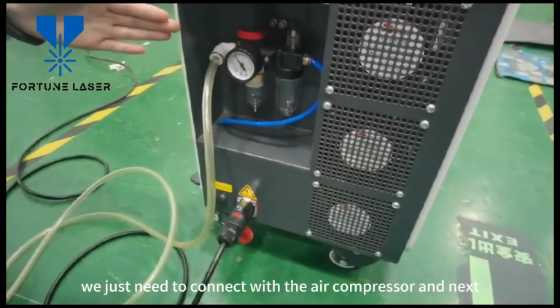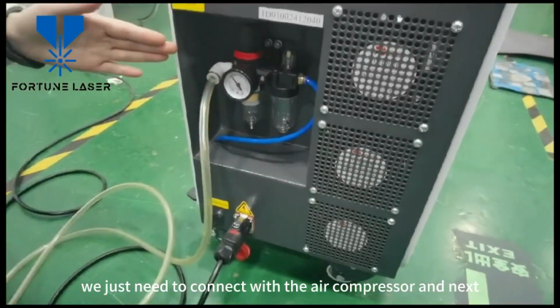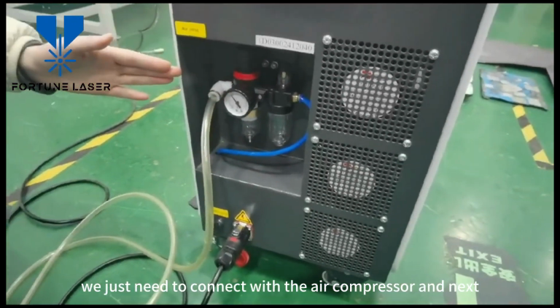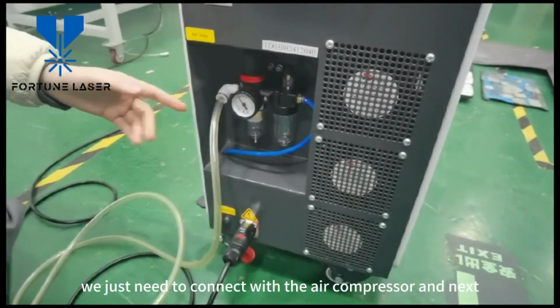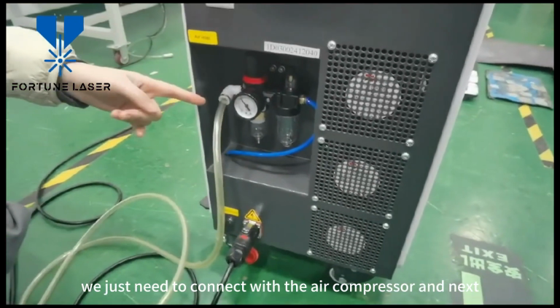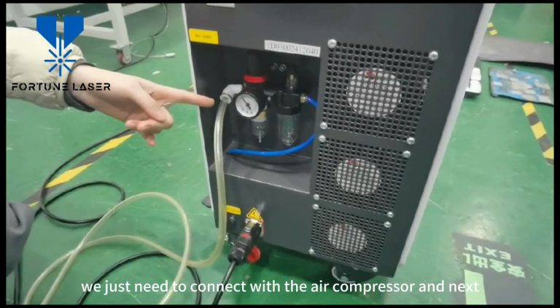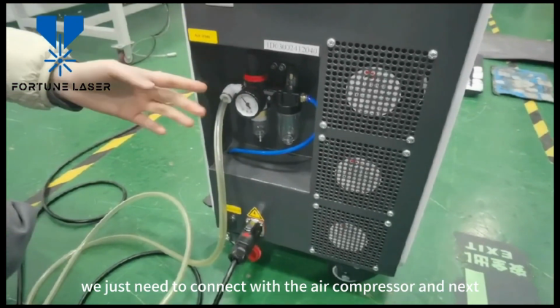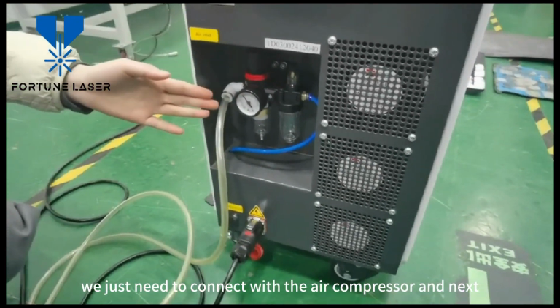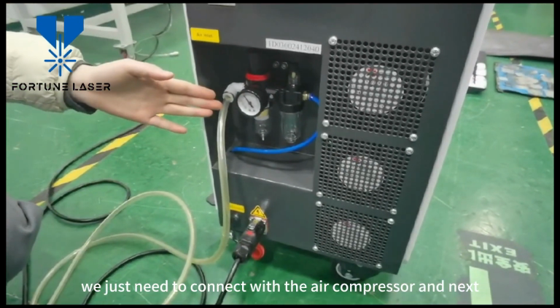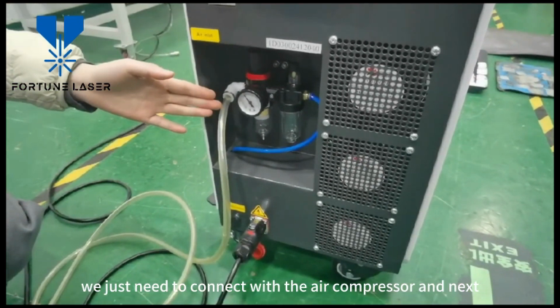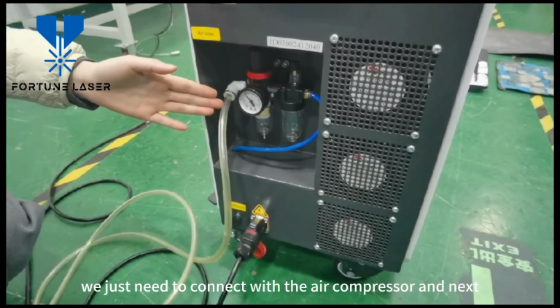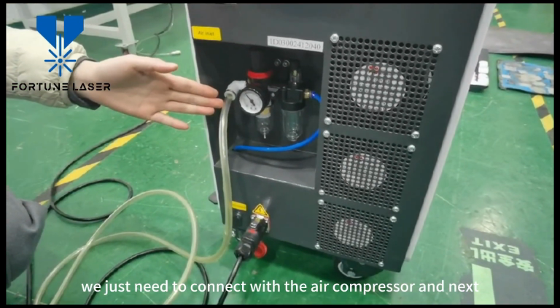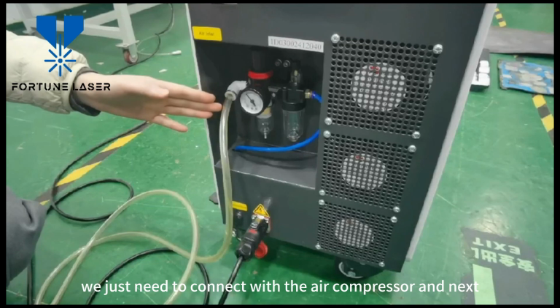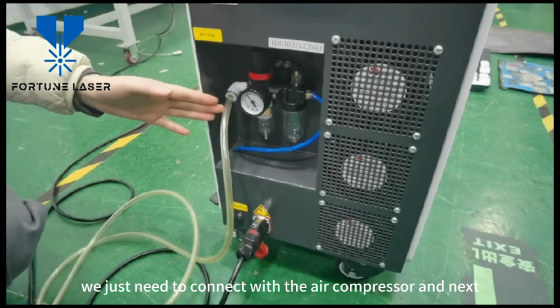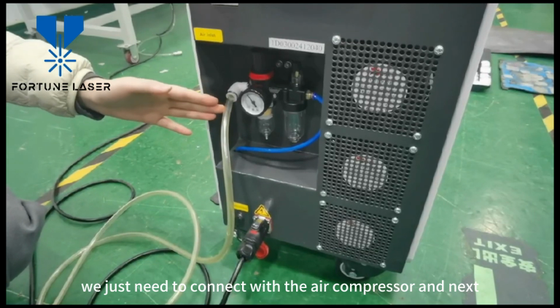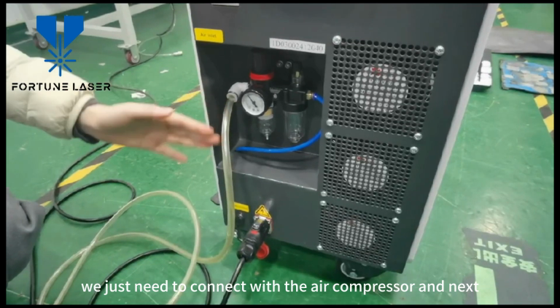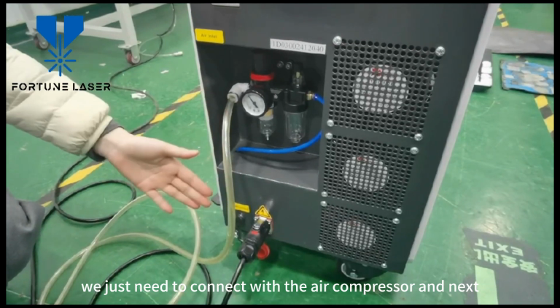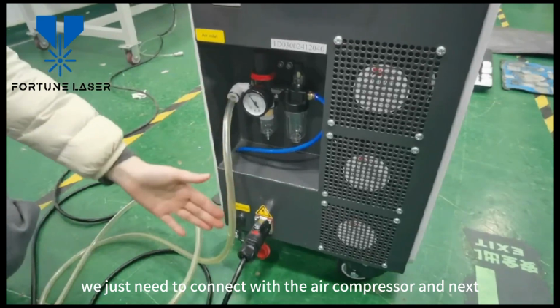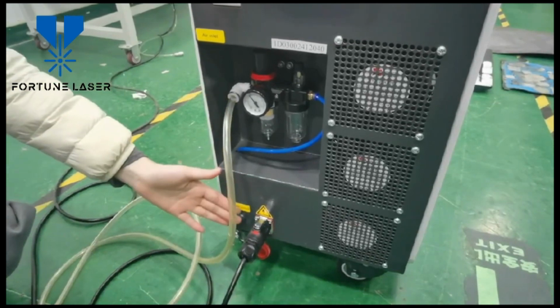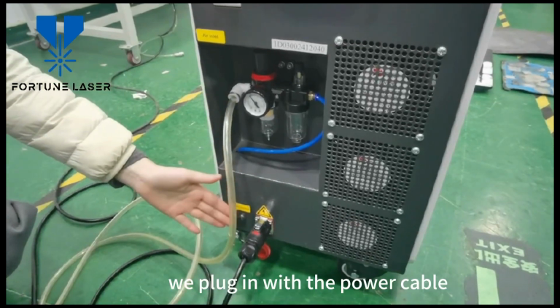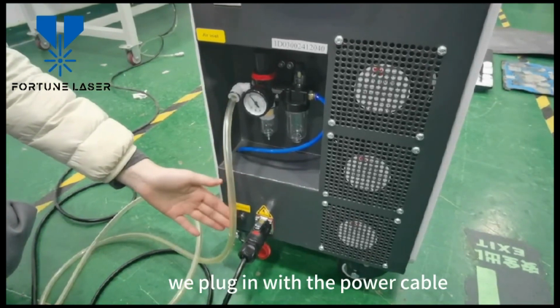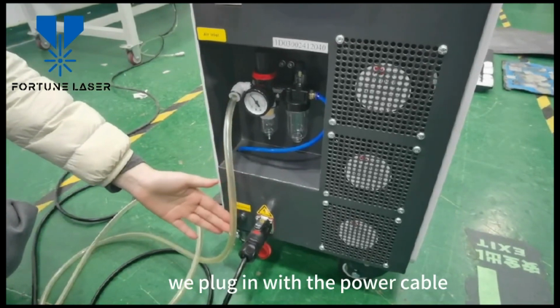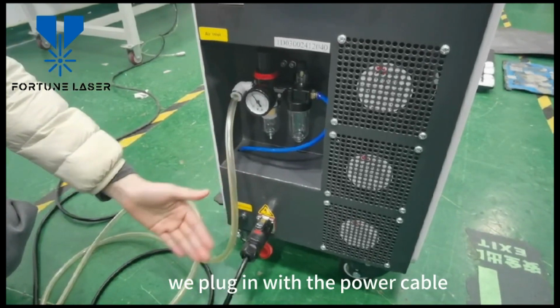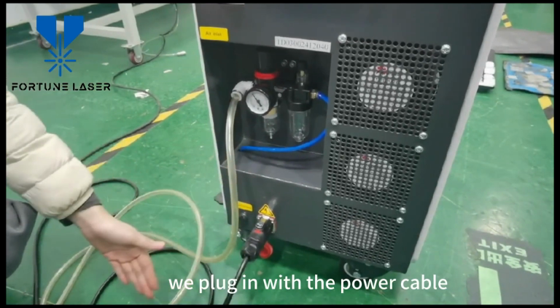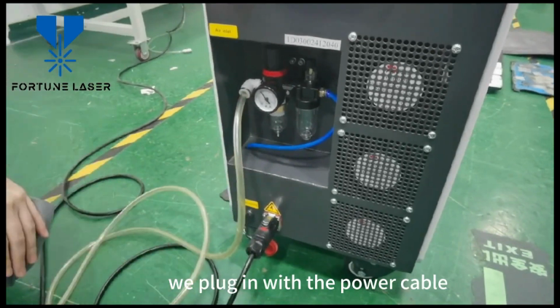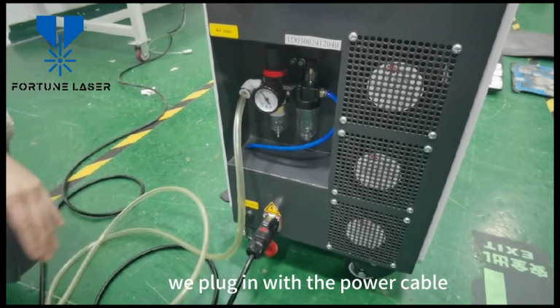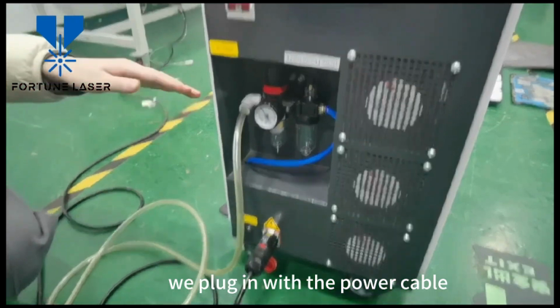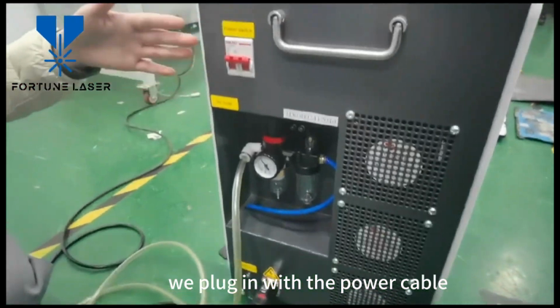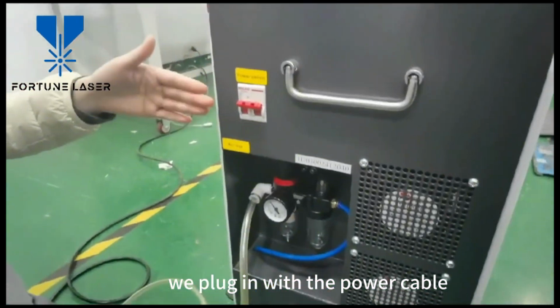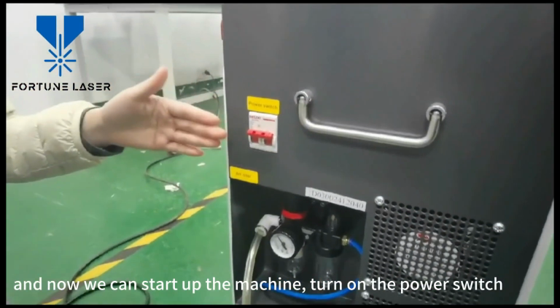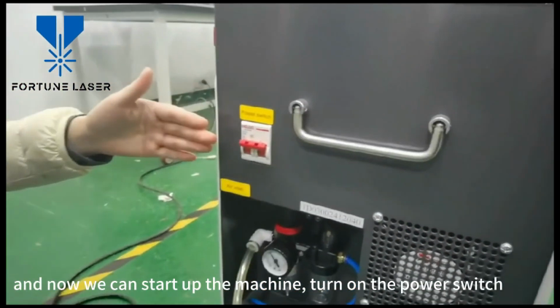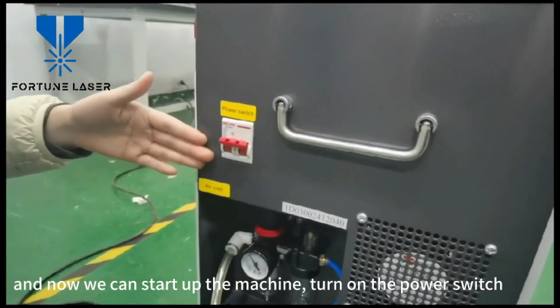Firstly, we just need to connect with the air pressure. And next, we plug in with the power cable. And now we can start the machine.